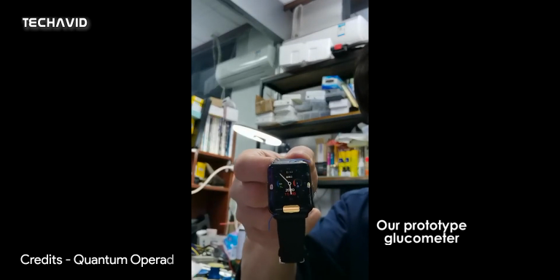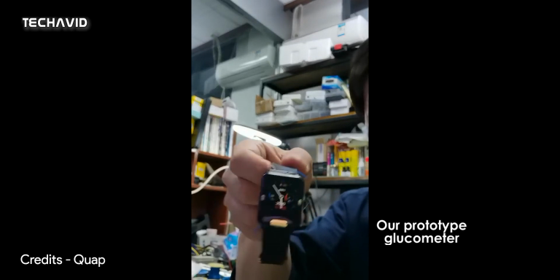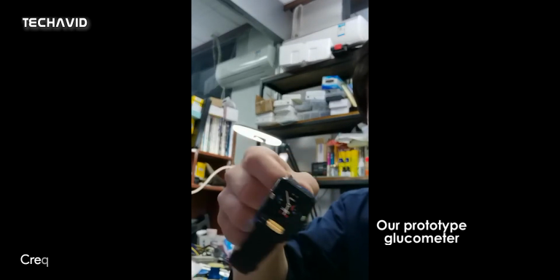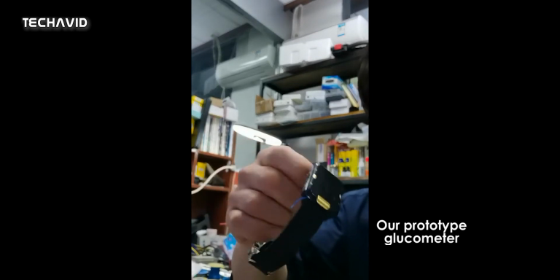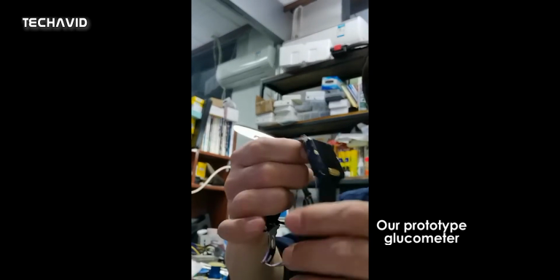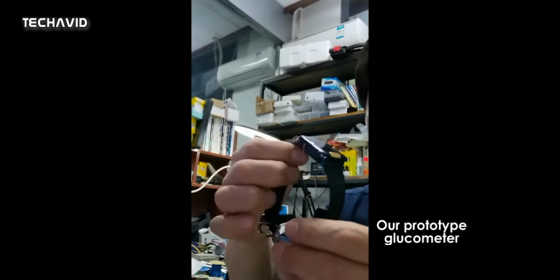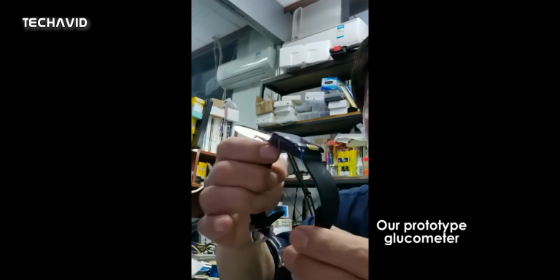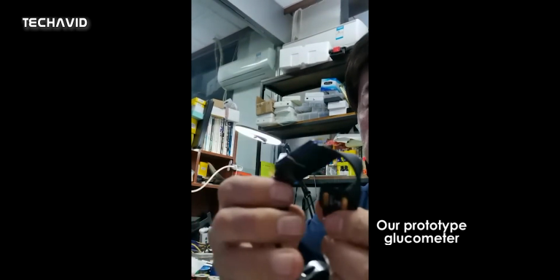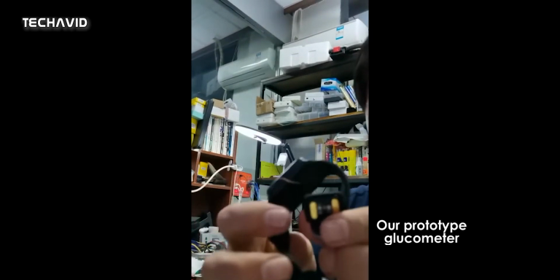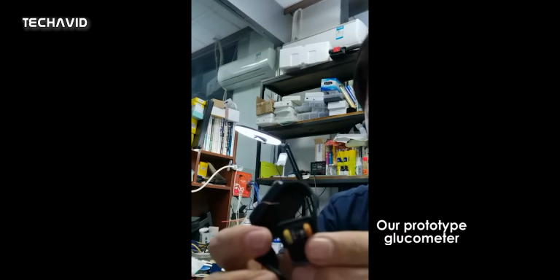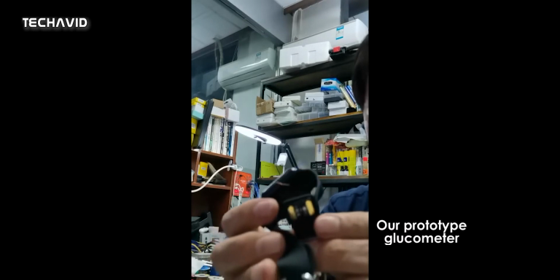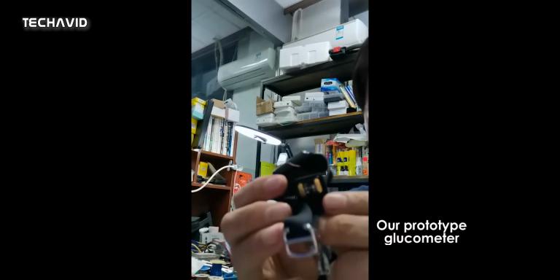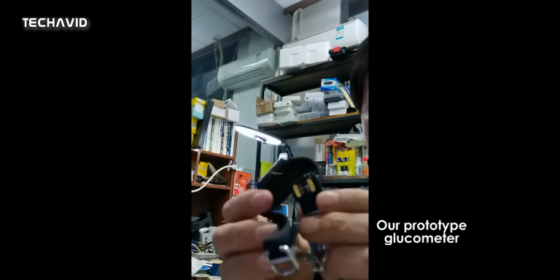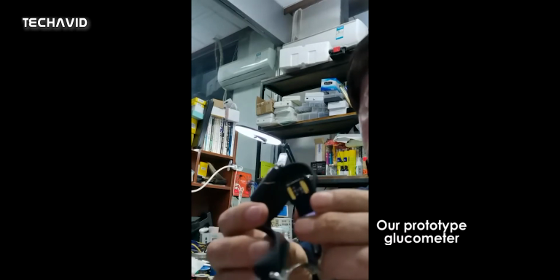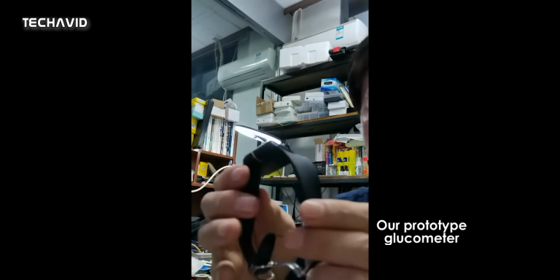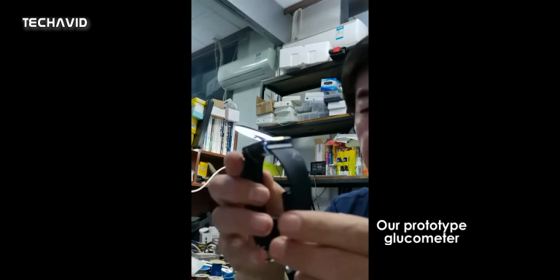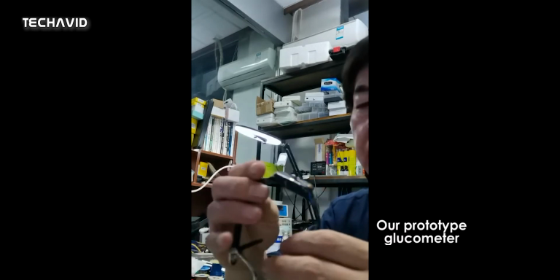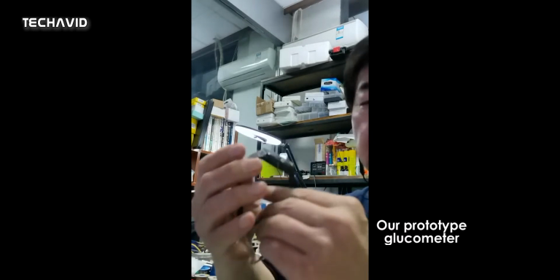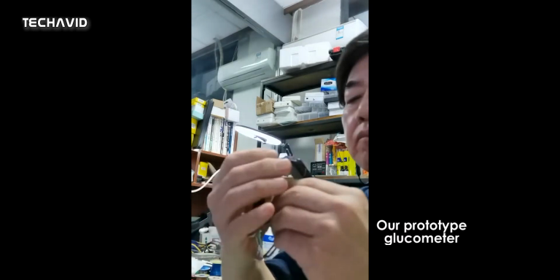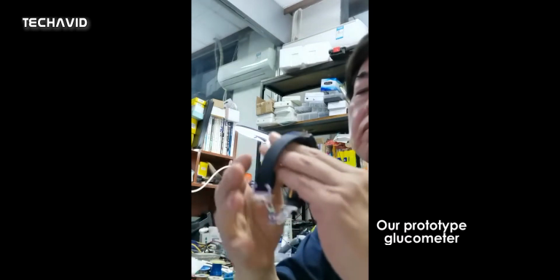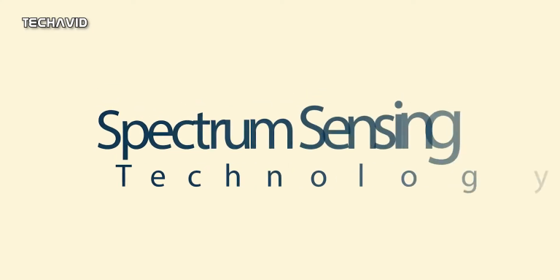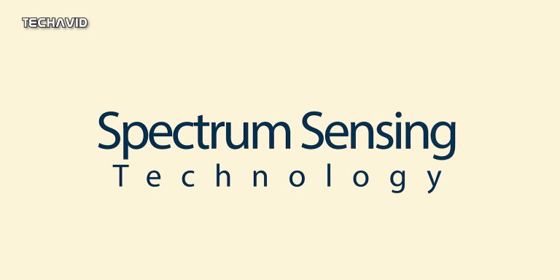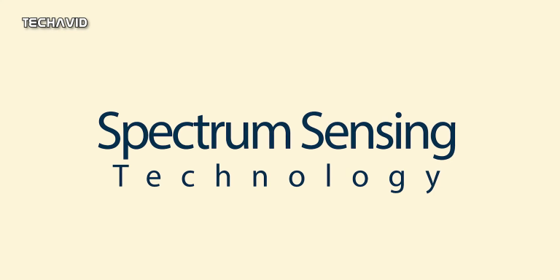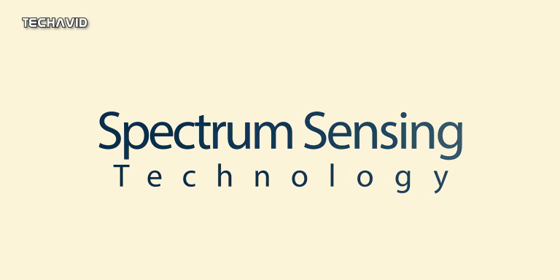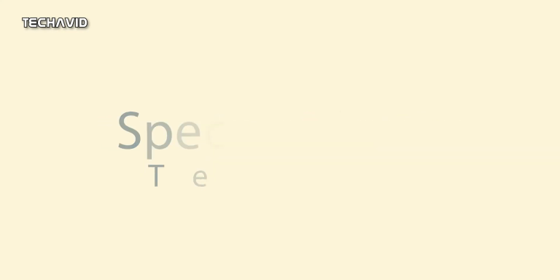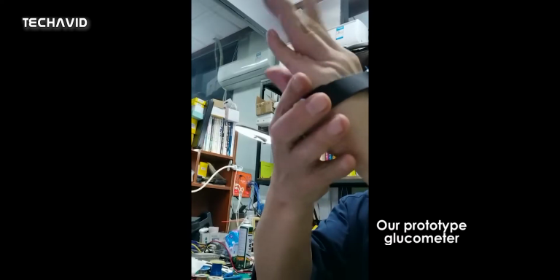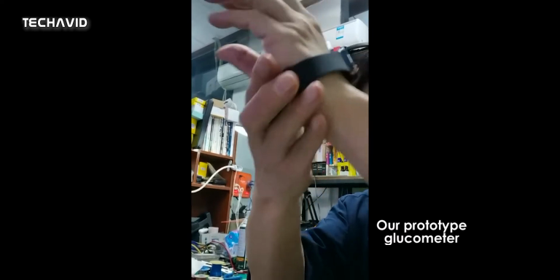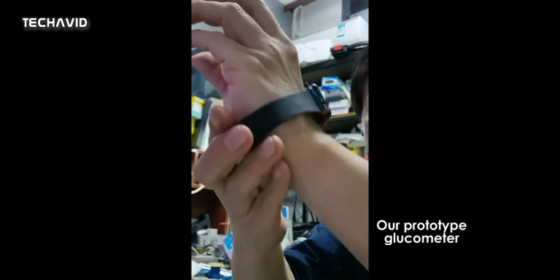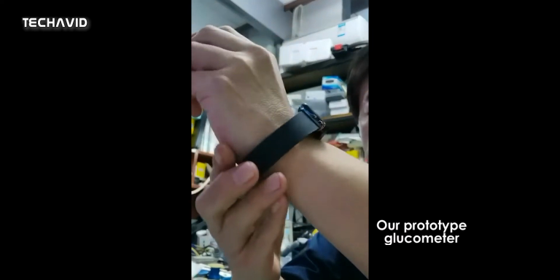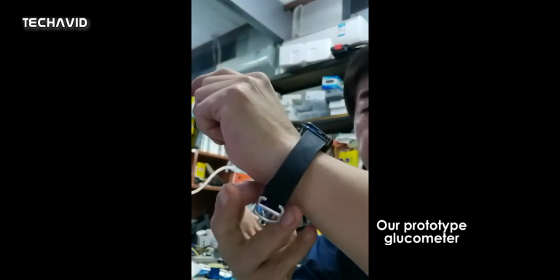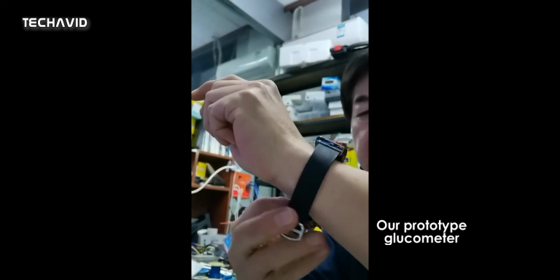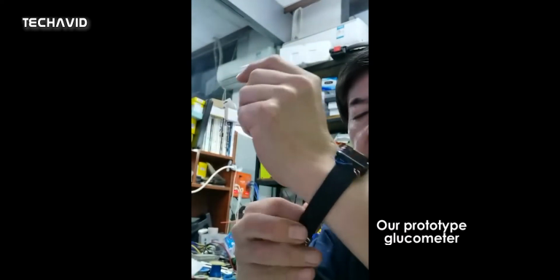They hope to showcase the technology next month at CES 2022. According to a press release, the smartwatch relies on an in-house and patented spectrum sensing technology that can accurately measure glucose levels in someone's bloodstream through their skin.